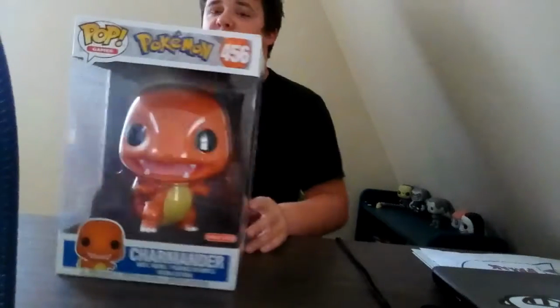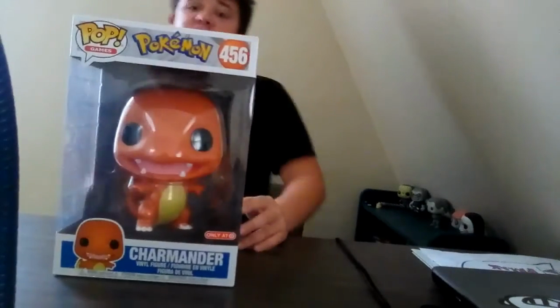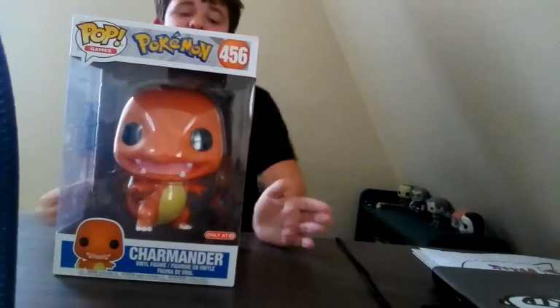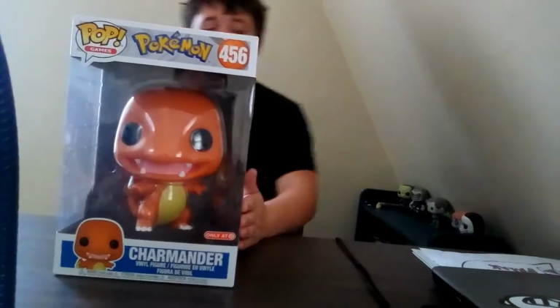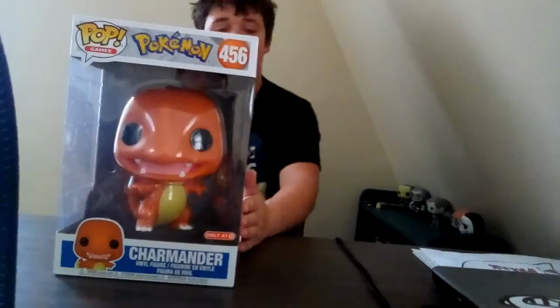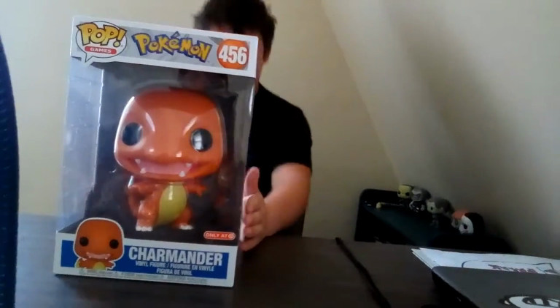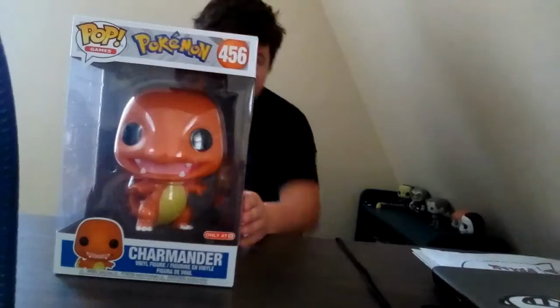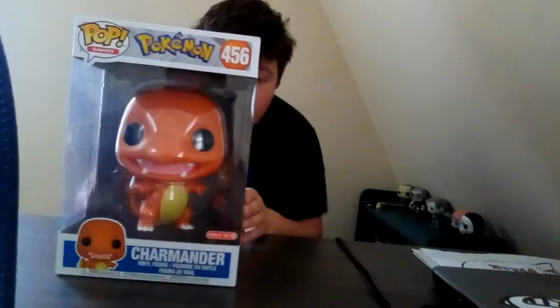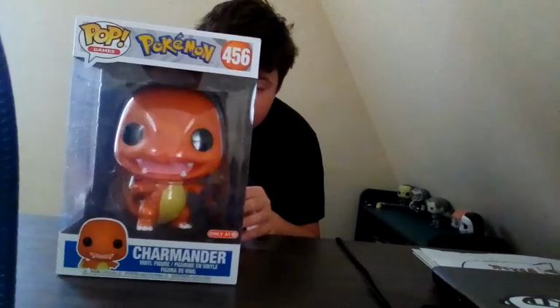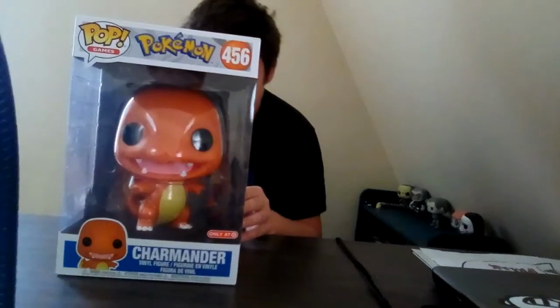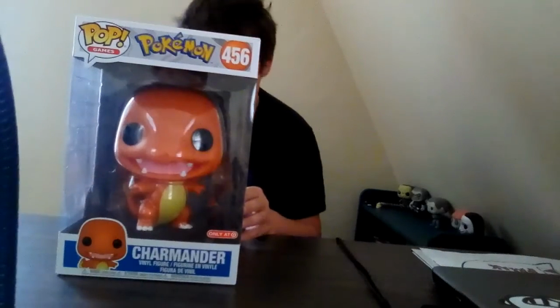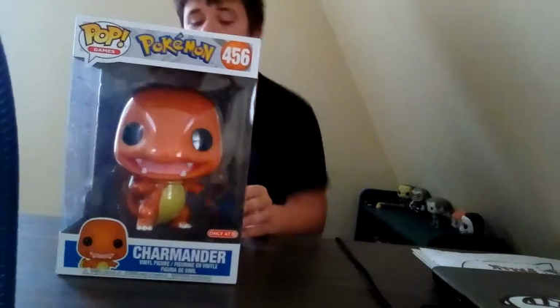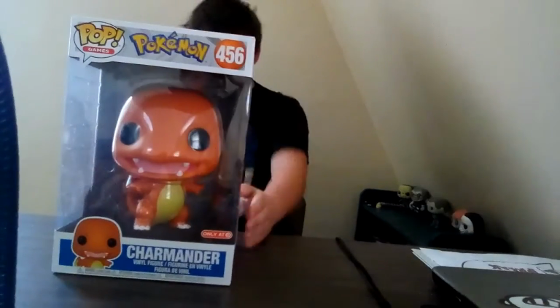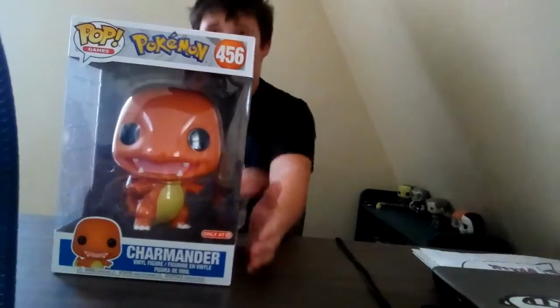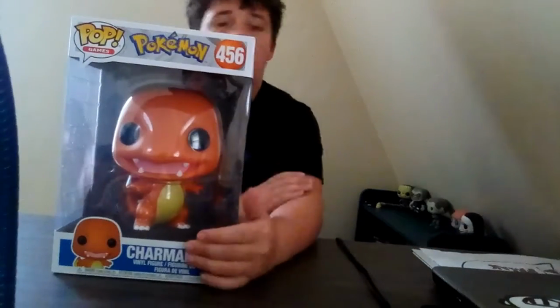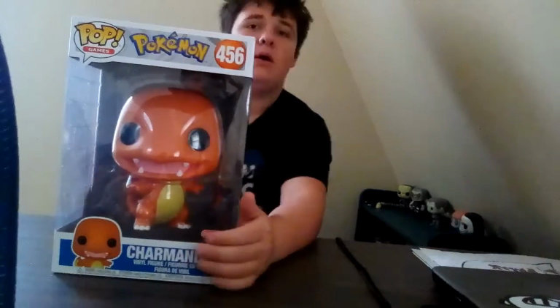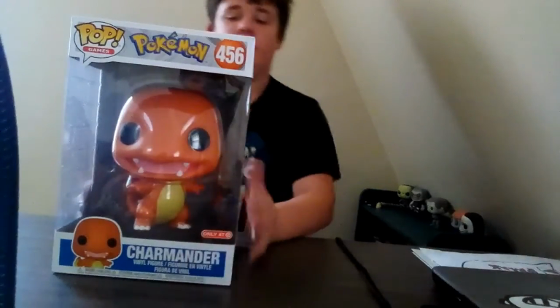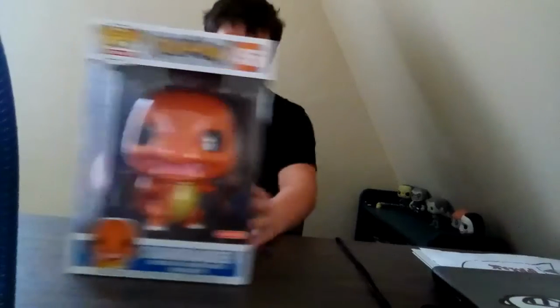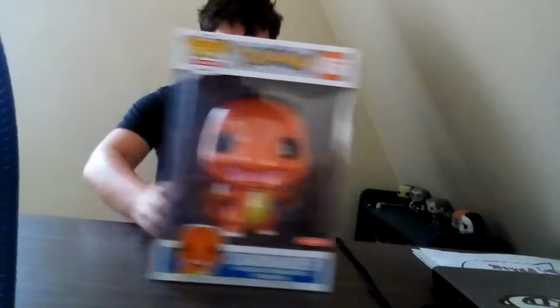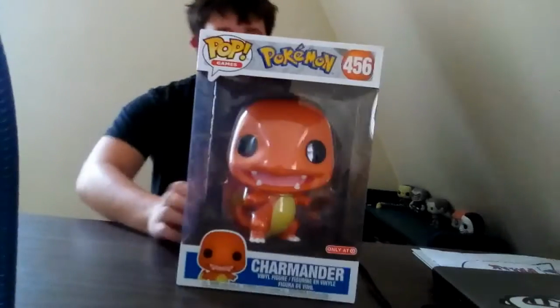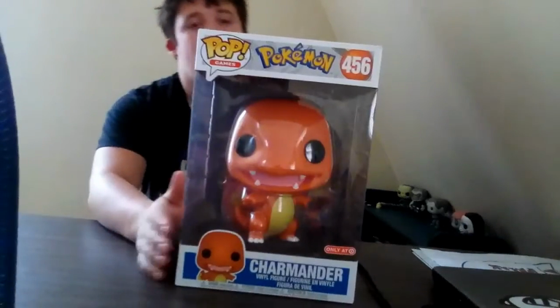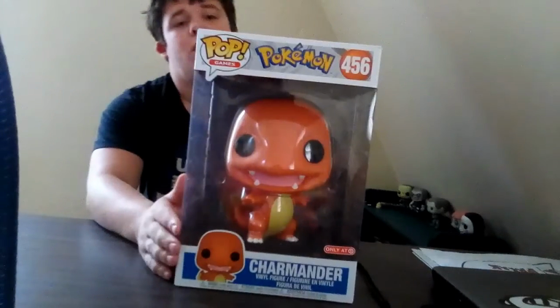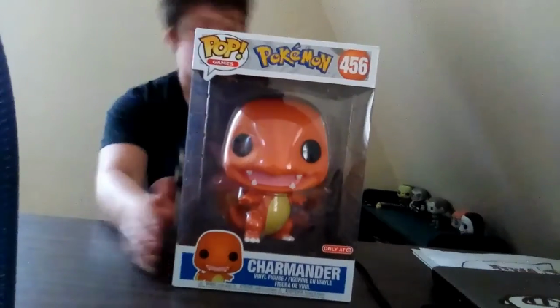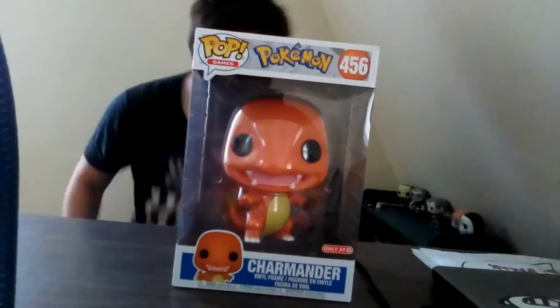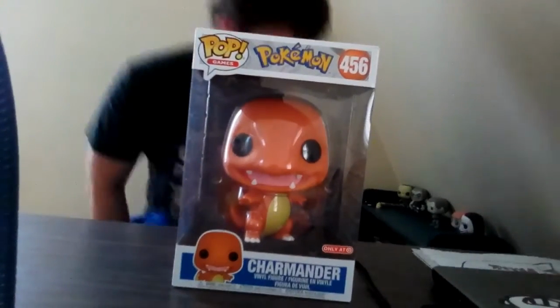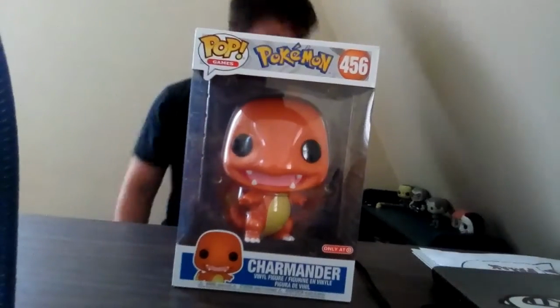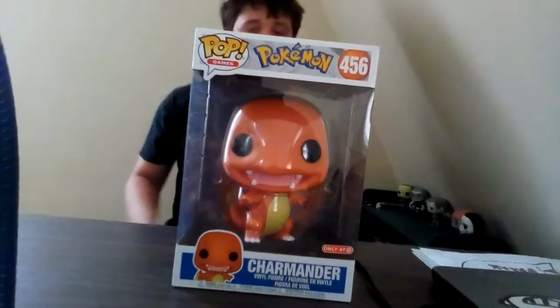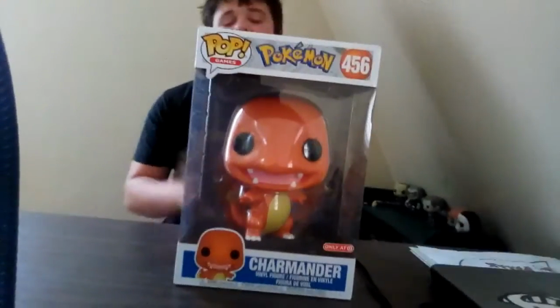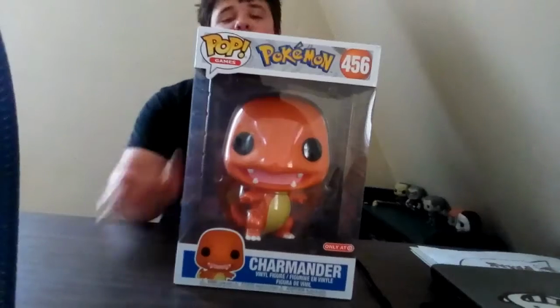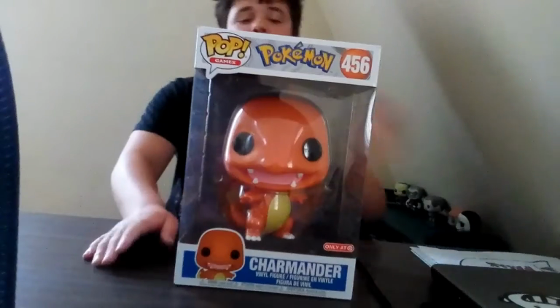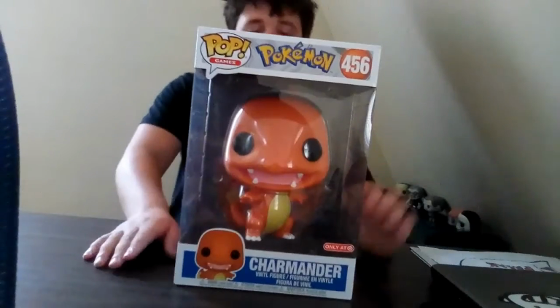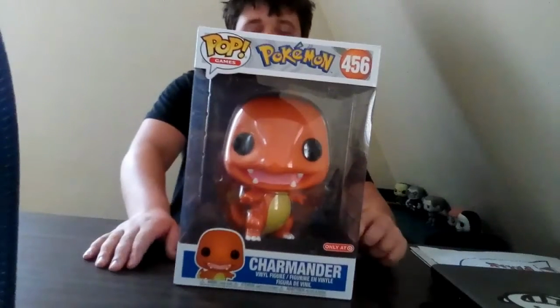Now this is a beautiful pop. I absolutely love it. I think it's beautiful in my opinion.